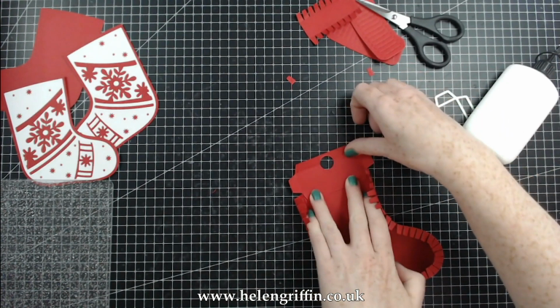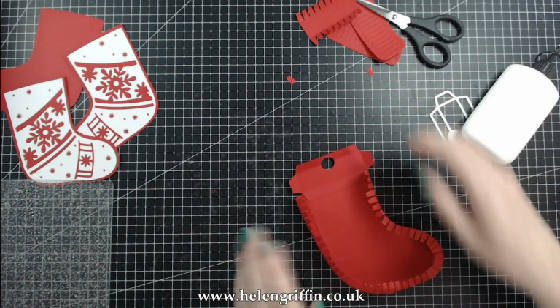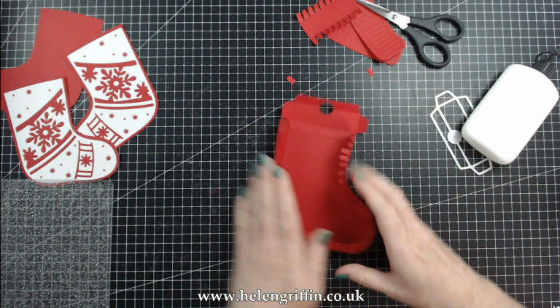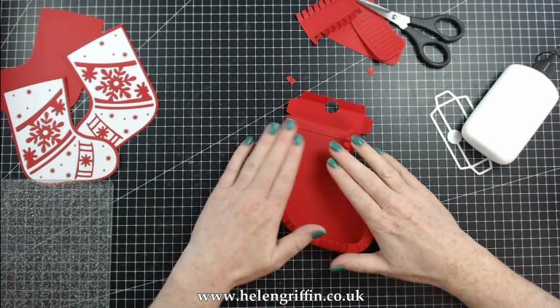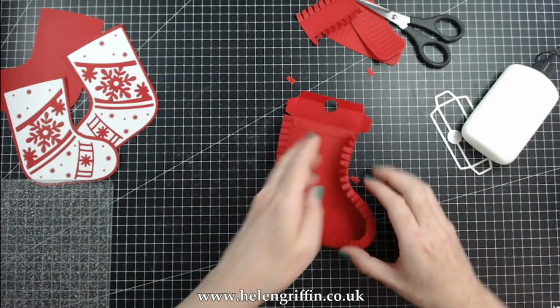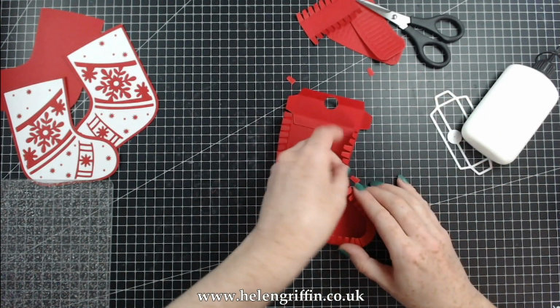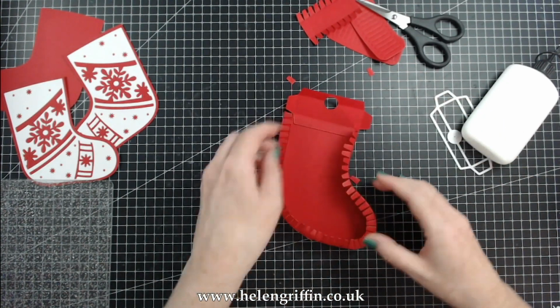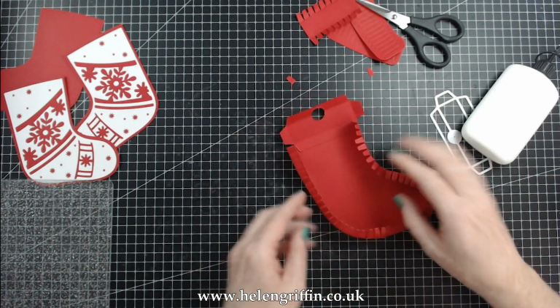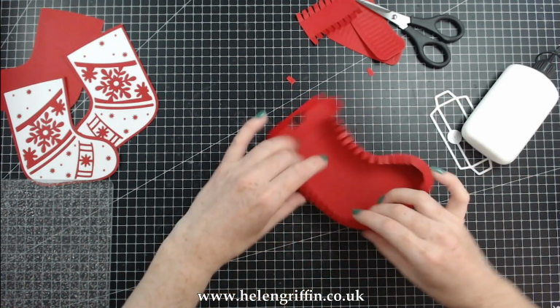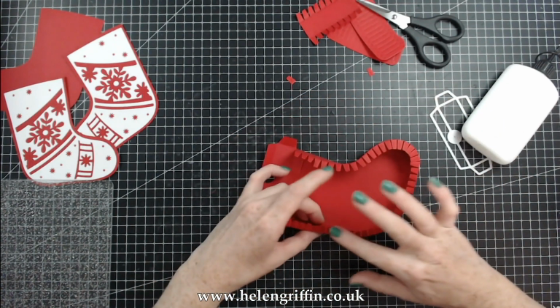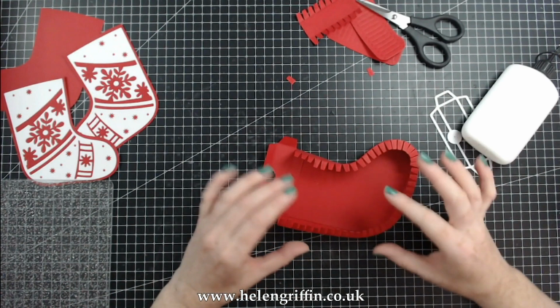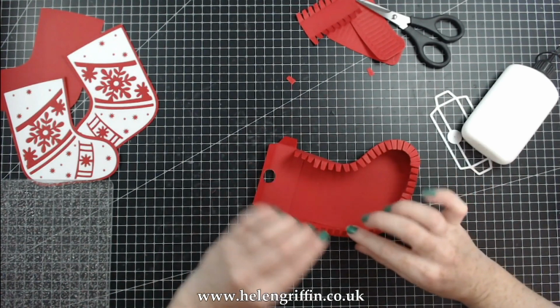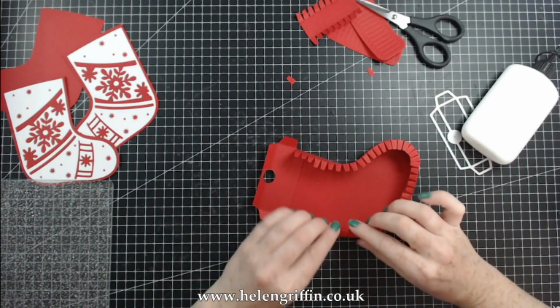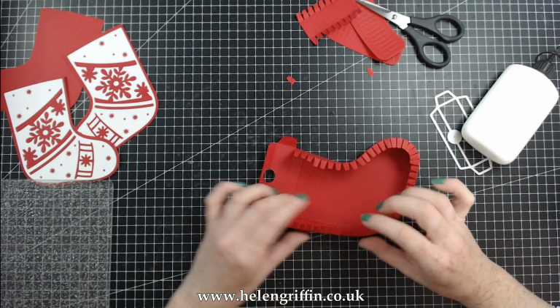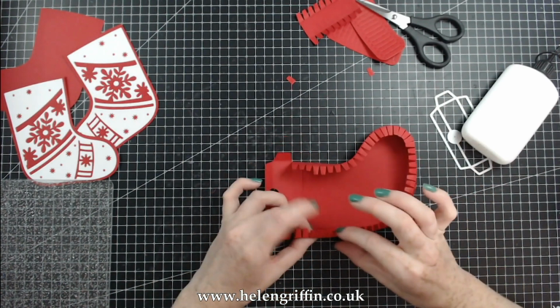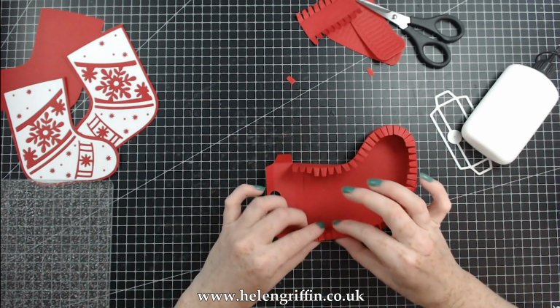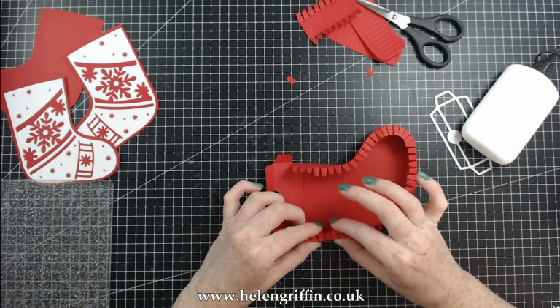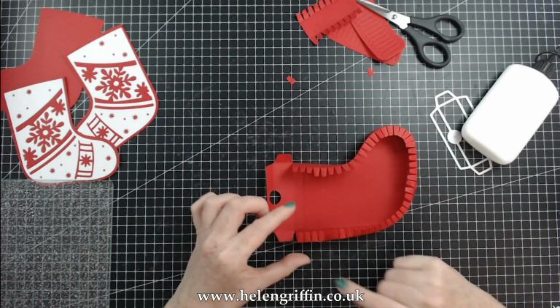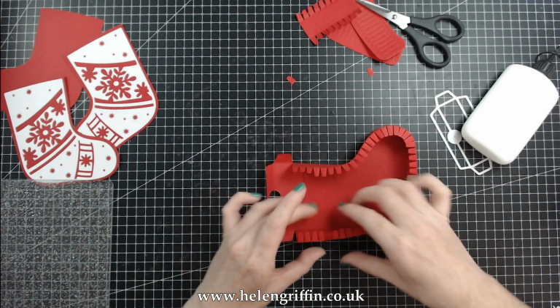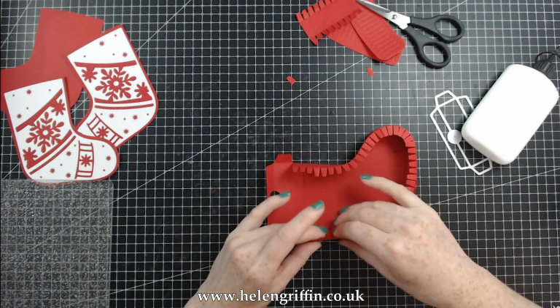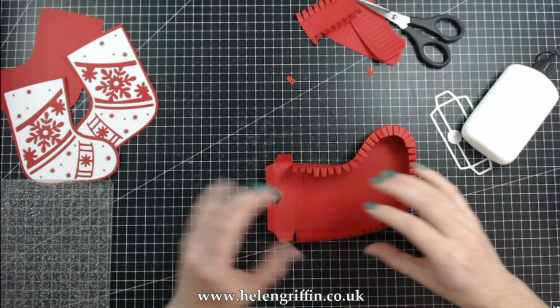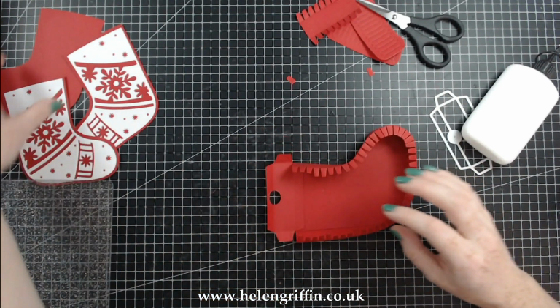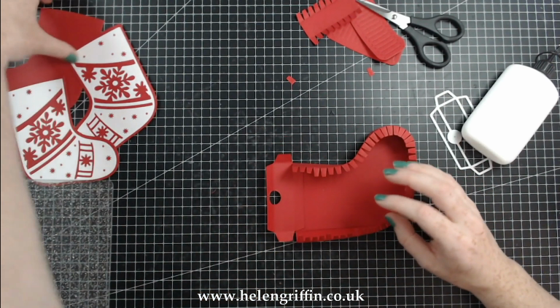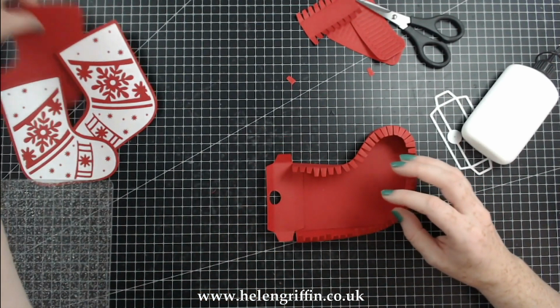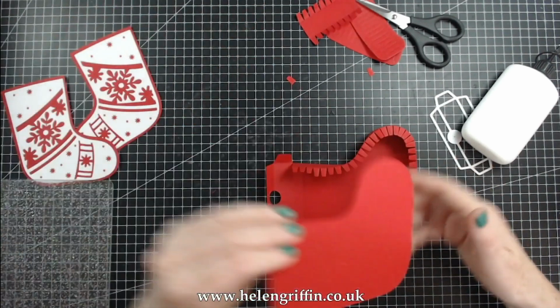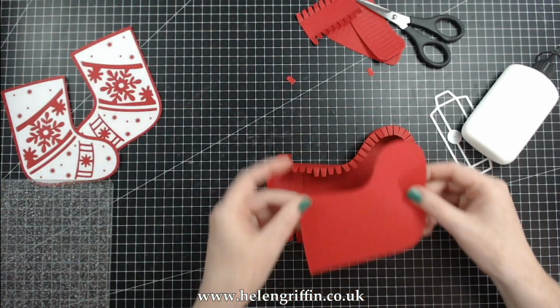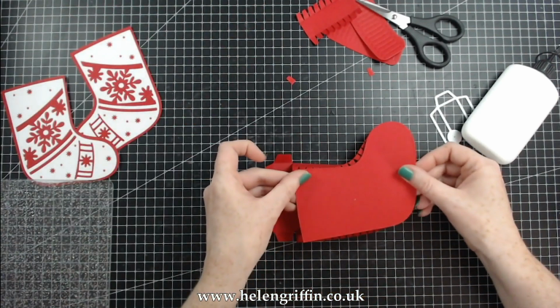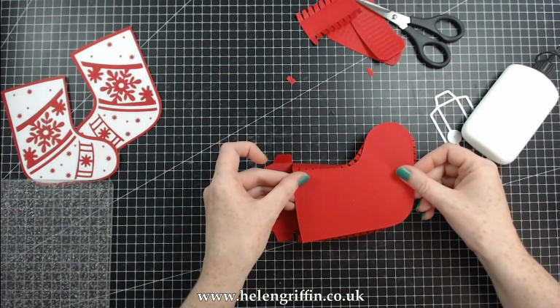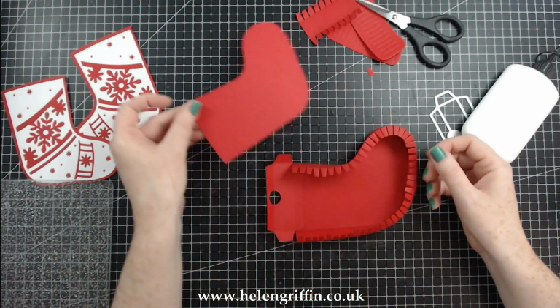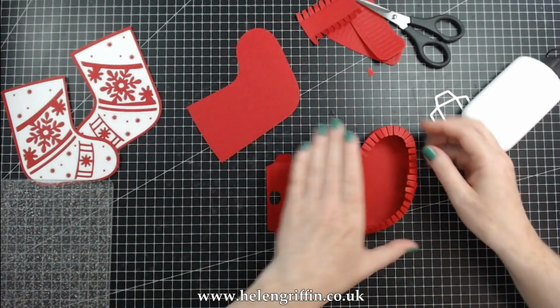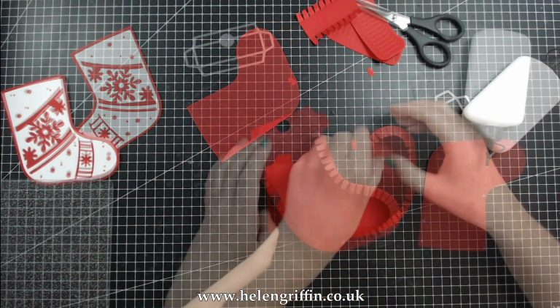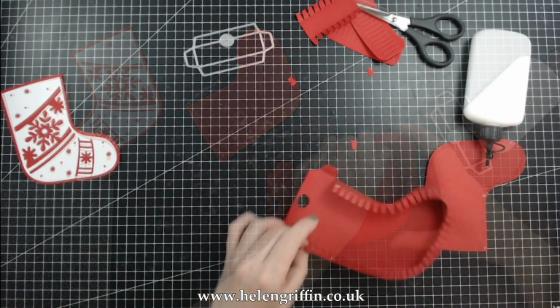Right, now to stick on the front. We don't want all of these tabs in a position where they're down because they're not going to stick to the stocking properly — we're going to put it on the top so we can secure it.